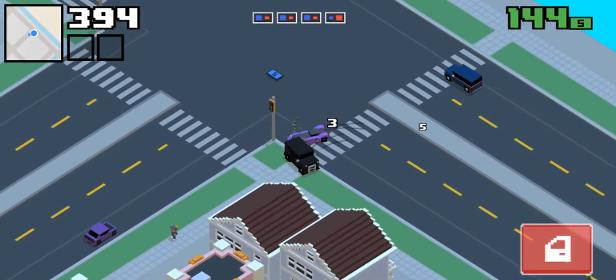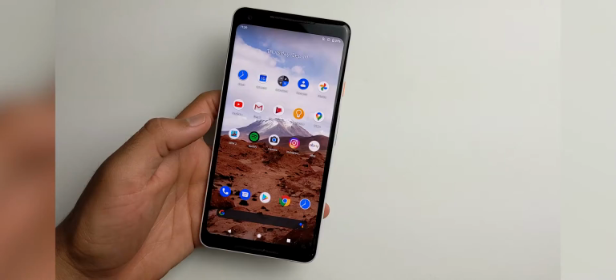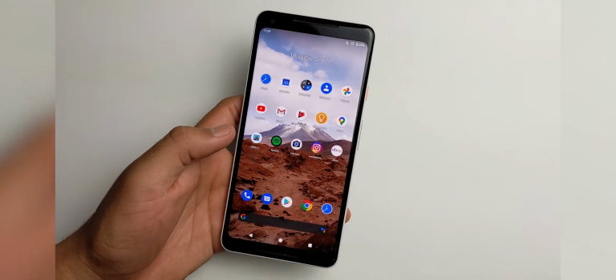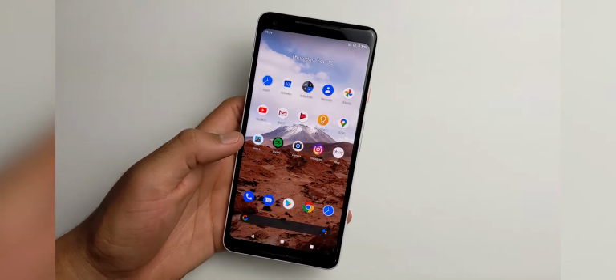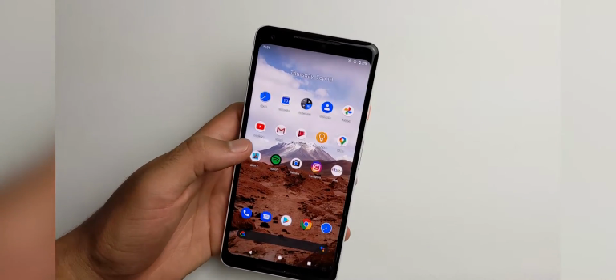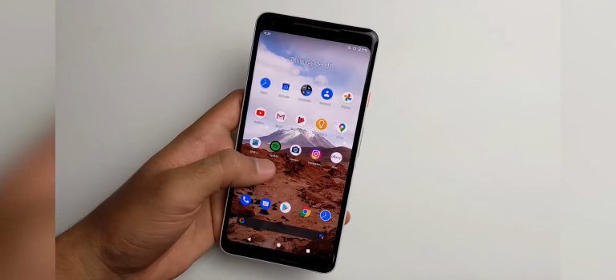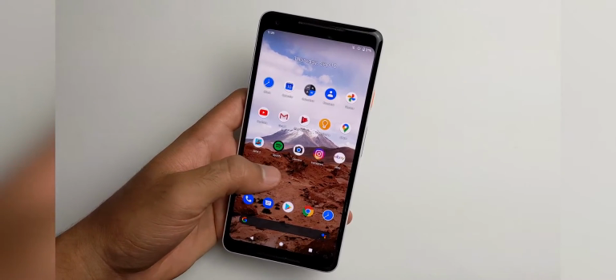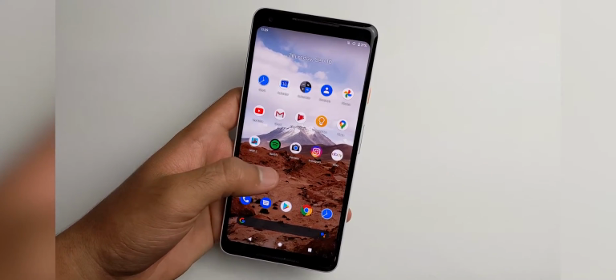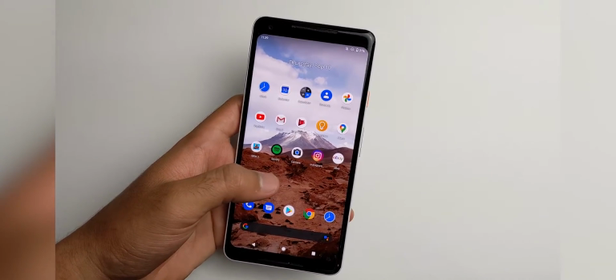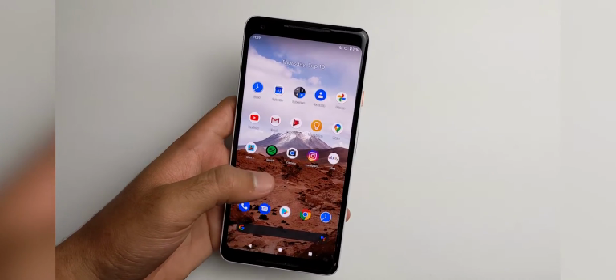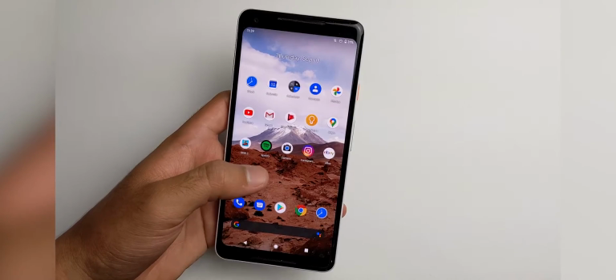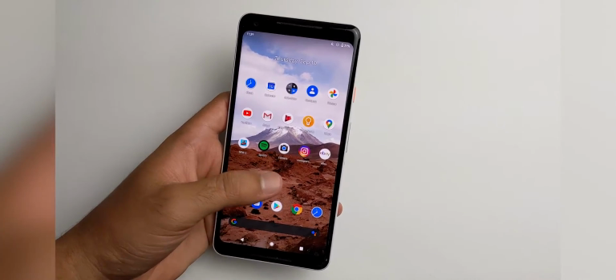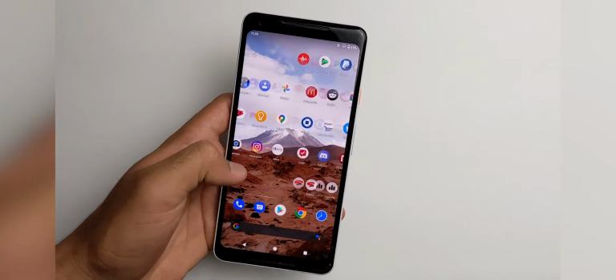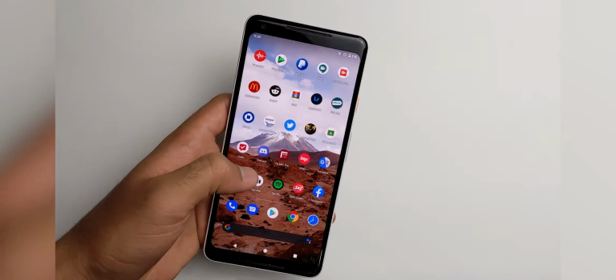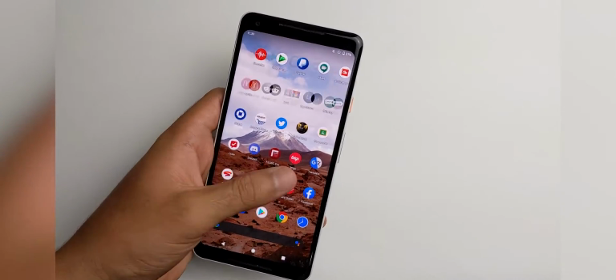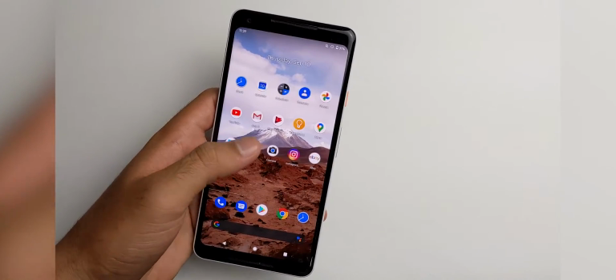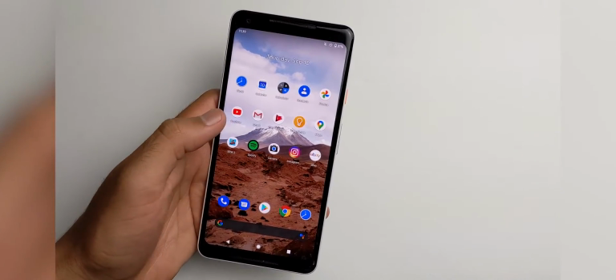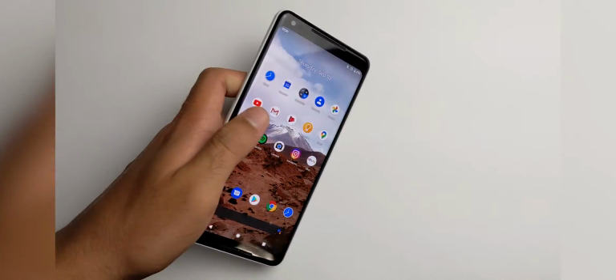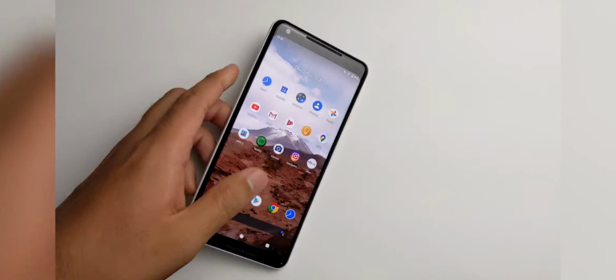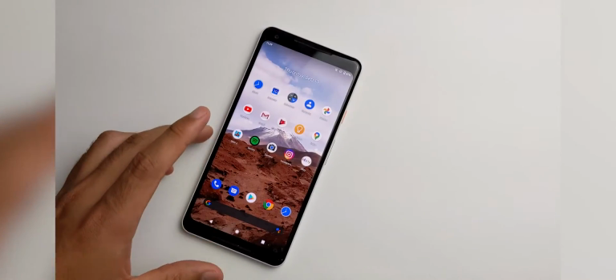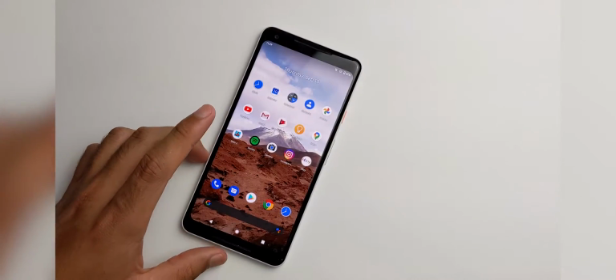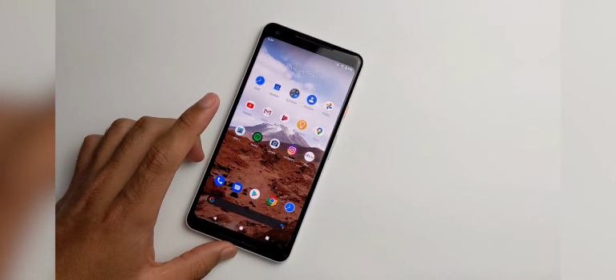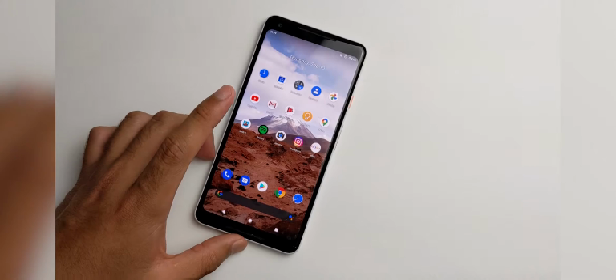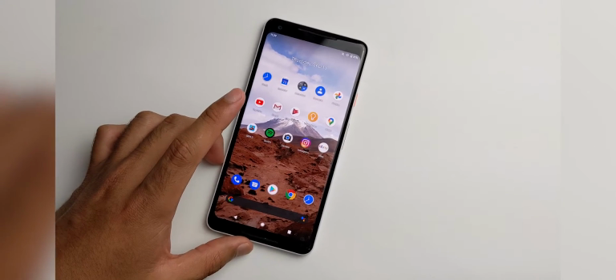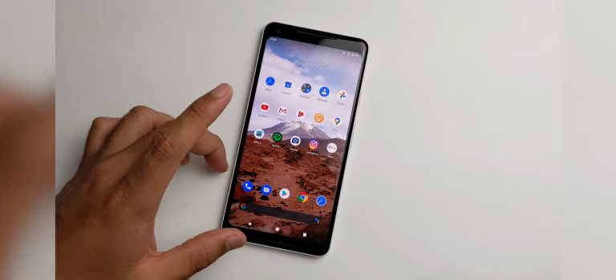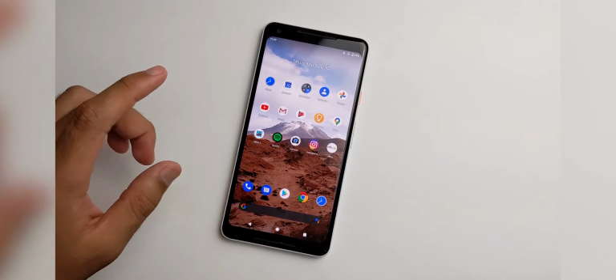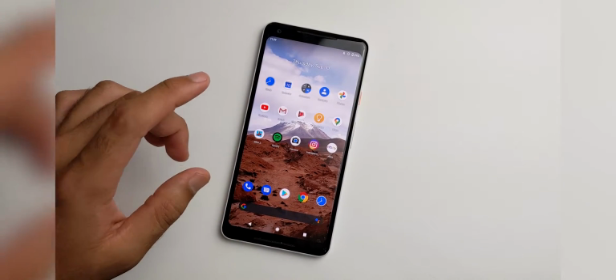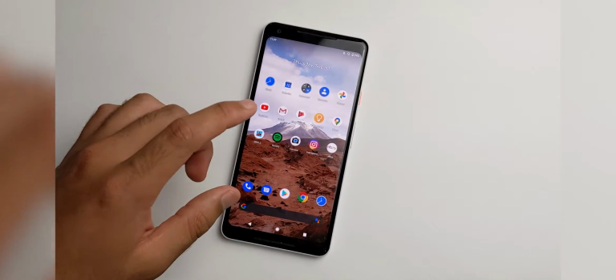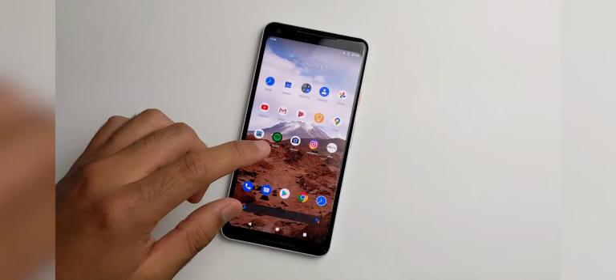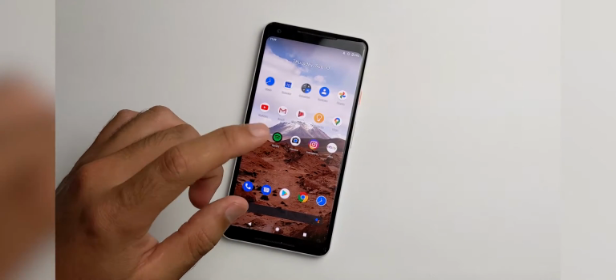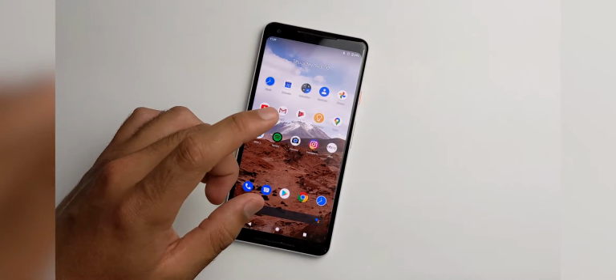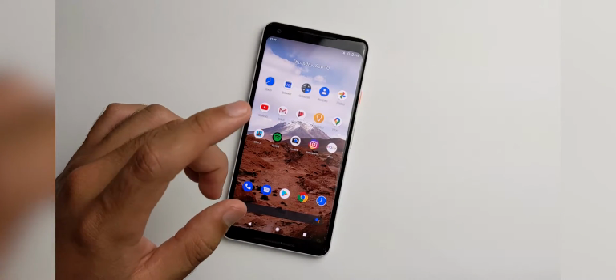Welcome back. So you may have noticed the quality of the screen recording is actually very high. It's running the native resolution of your device and also recording at 60 FPS.